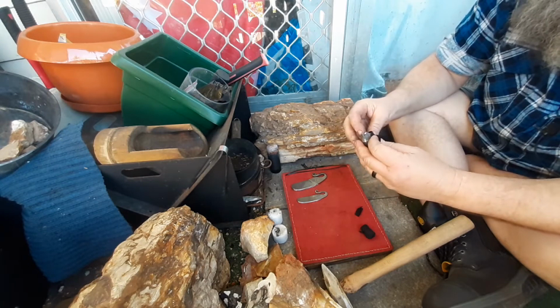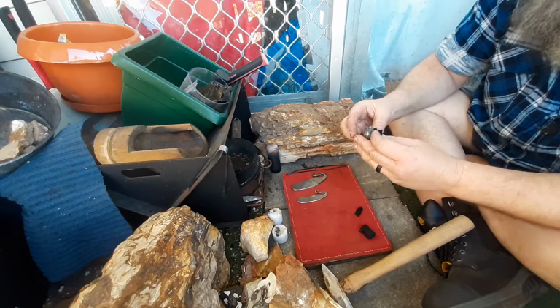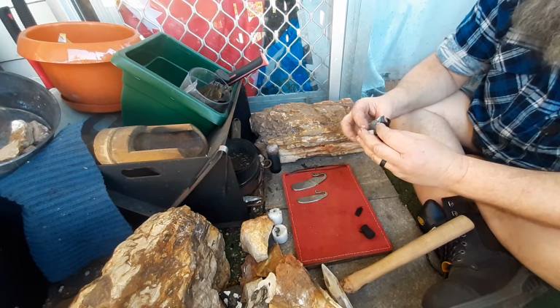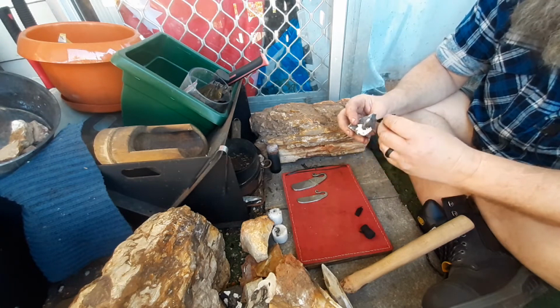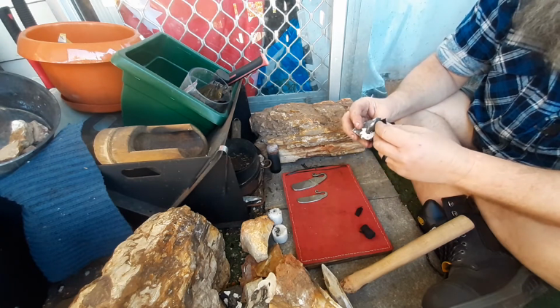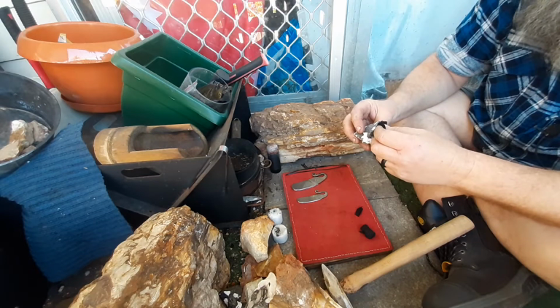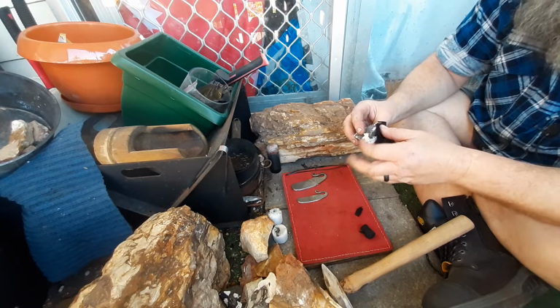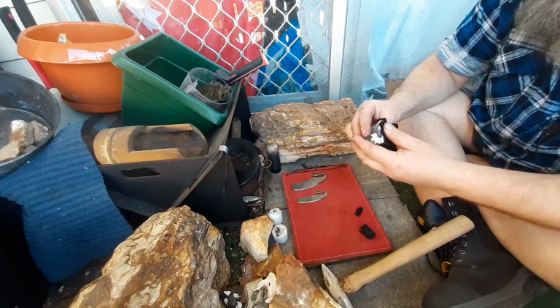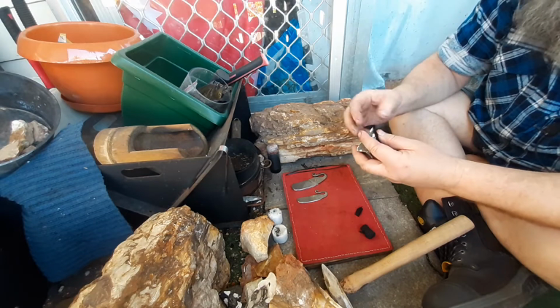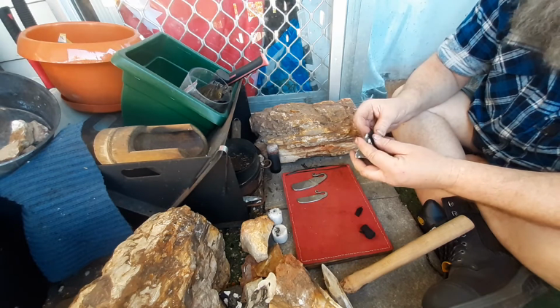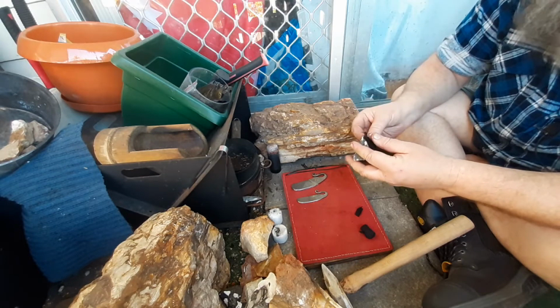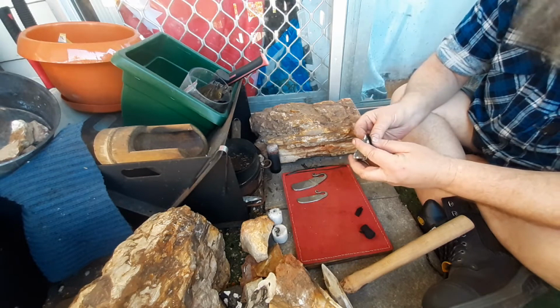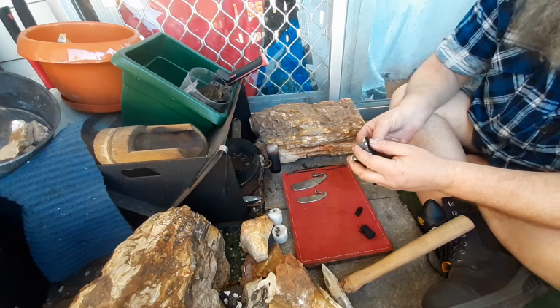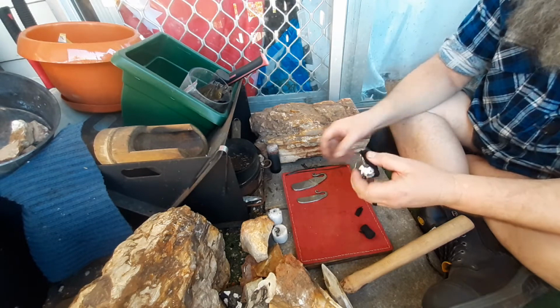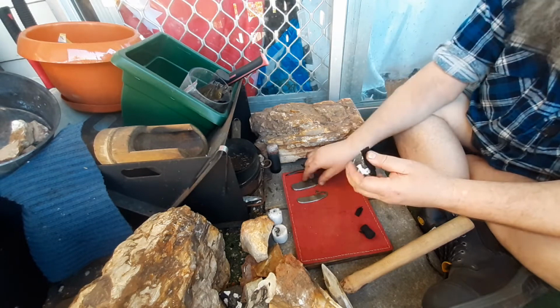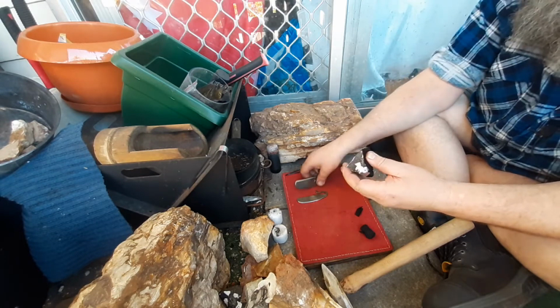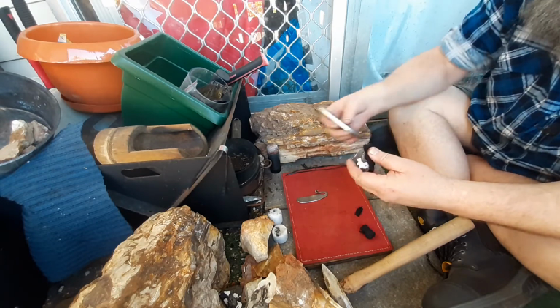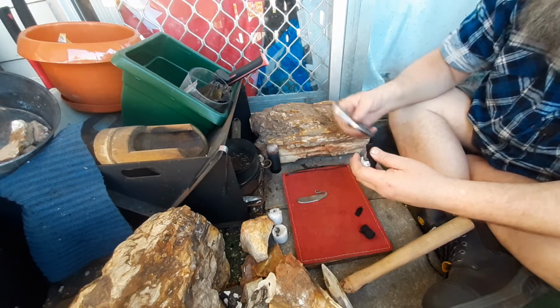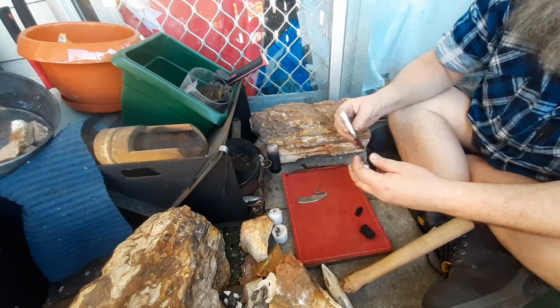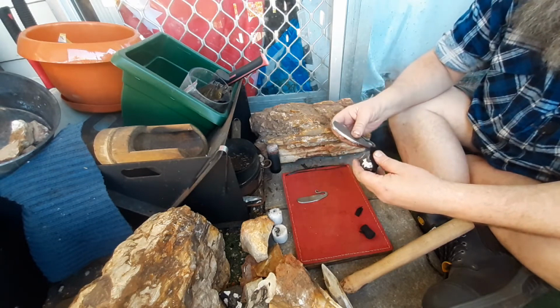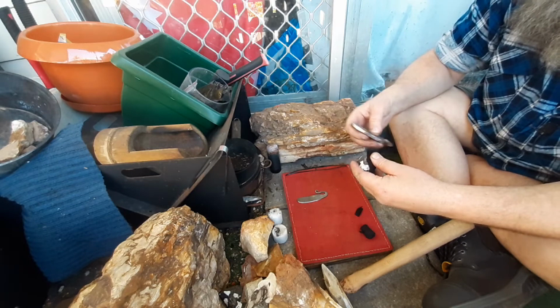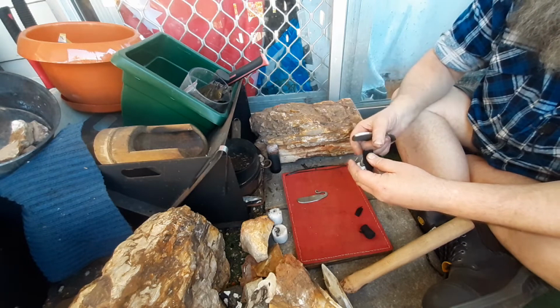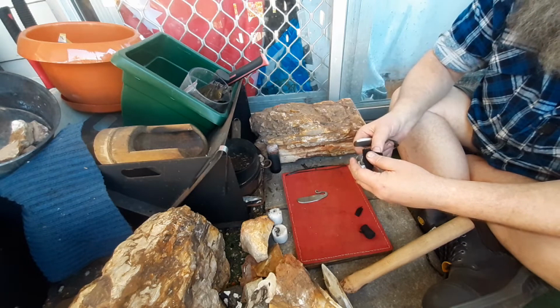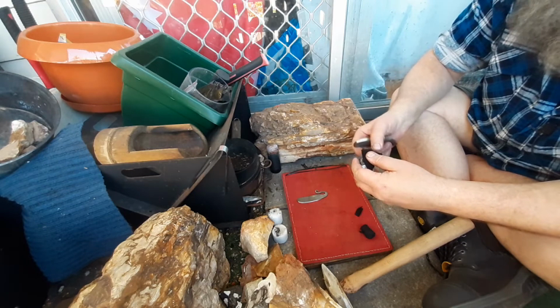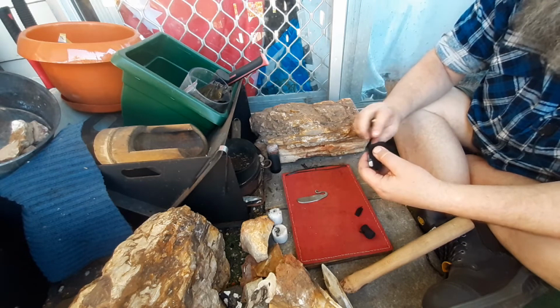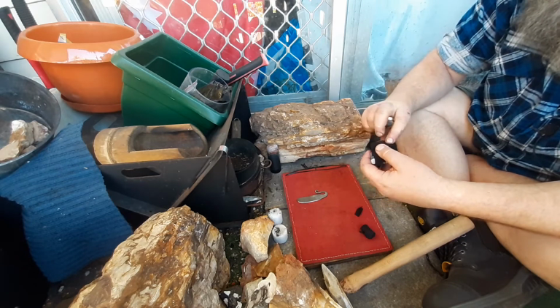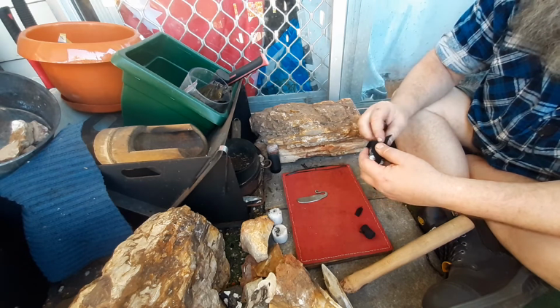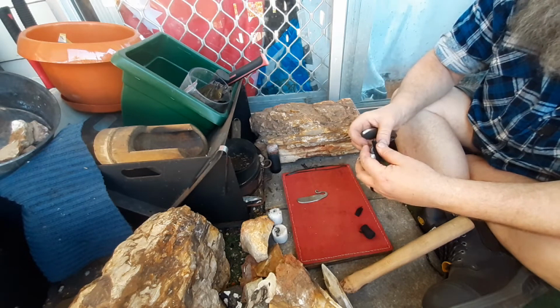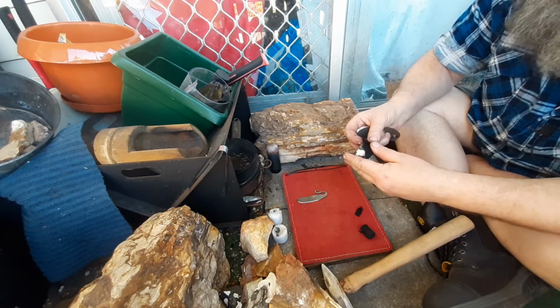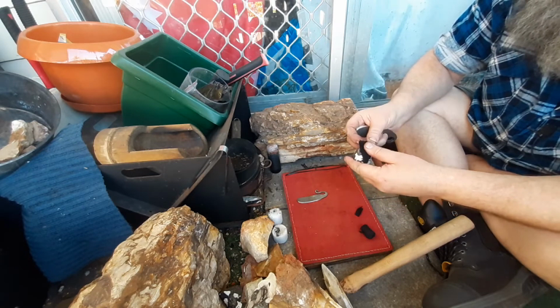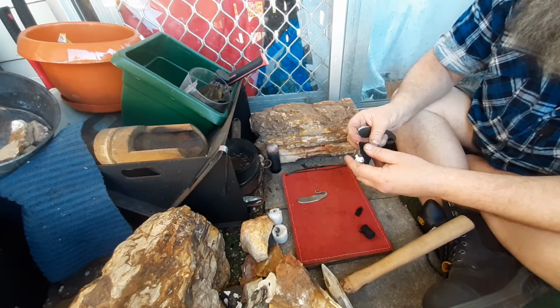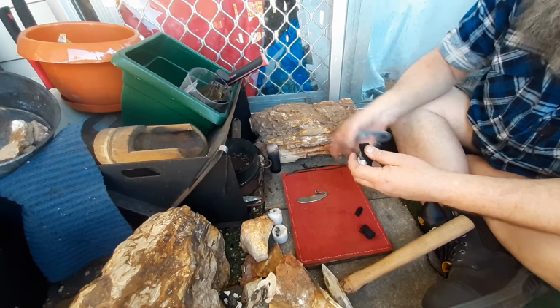I never want to get to the point where I can't forge anymore. I love my forging too much. I'm just going to have to learn how to do it without hurting myself.